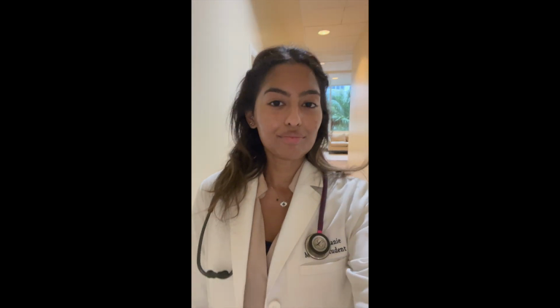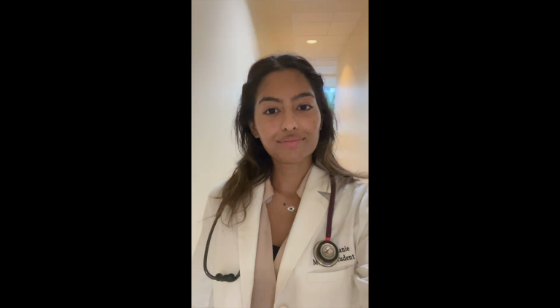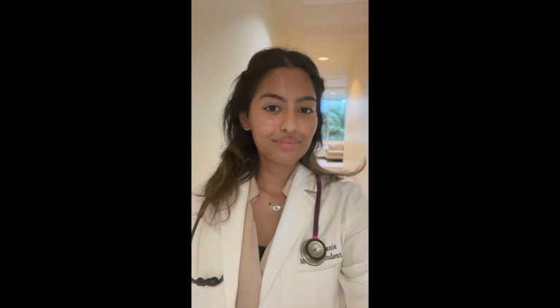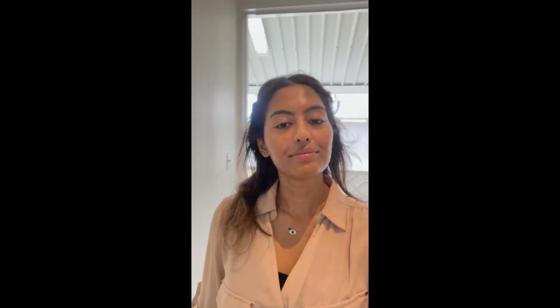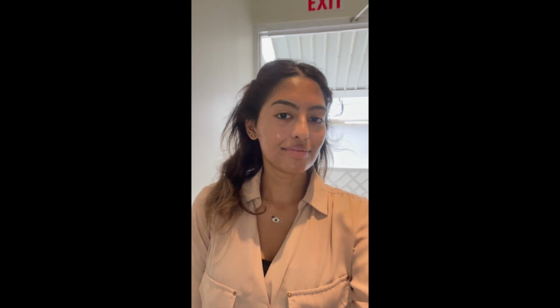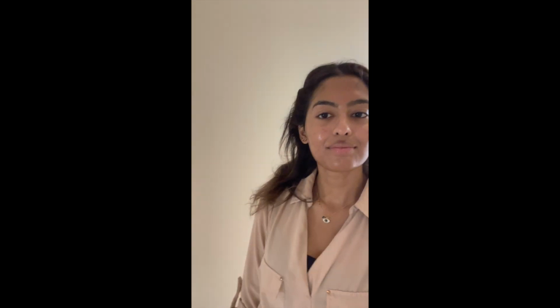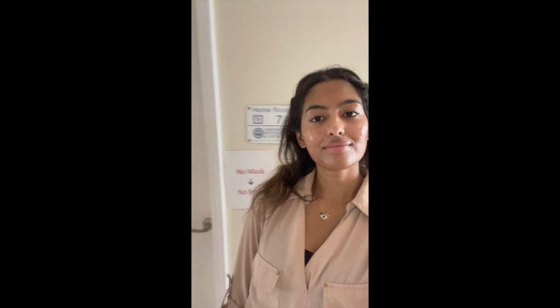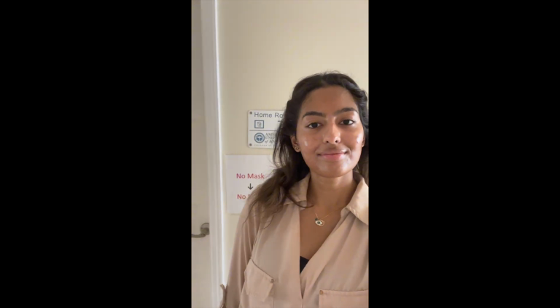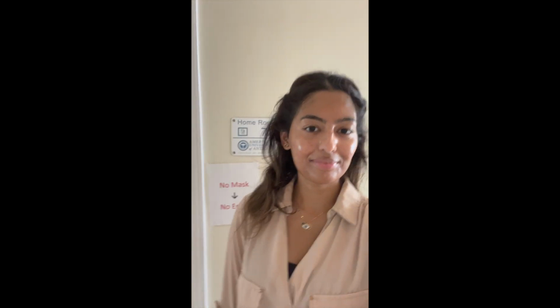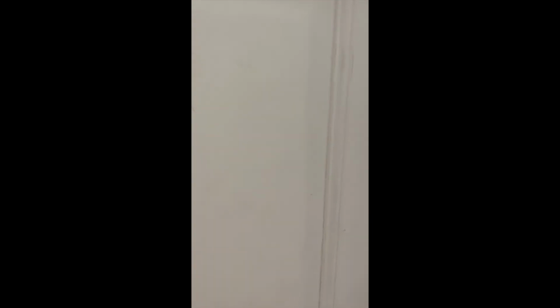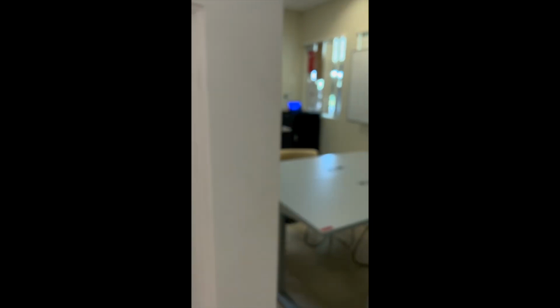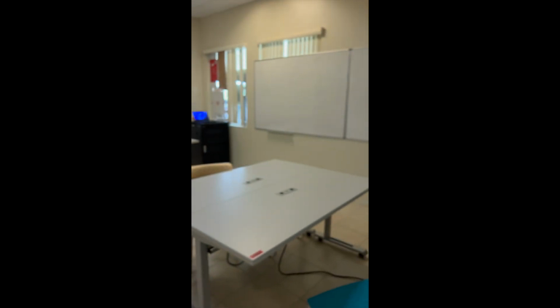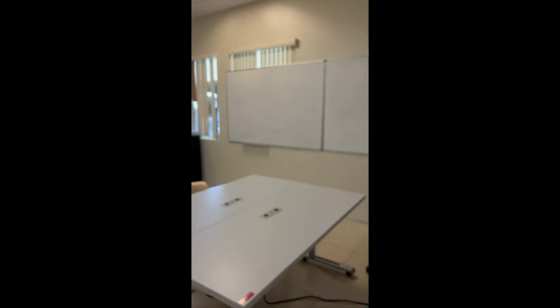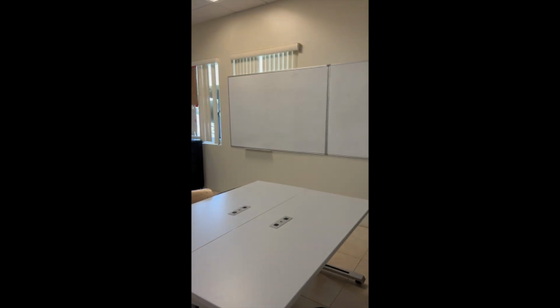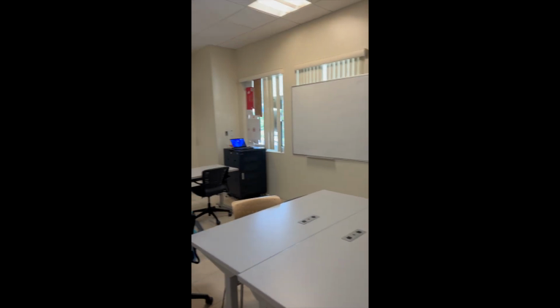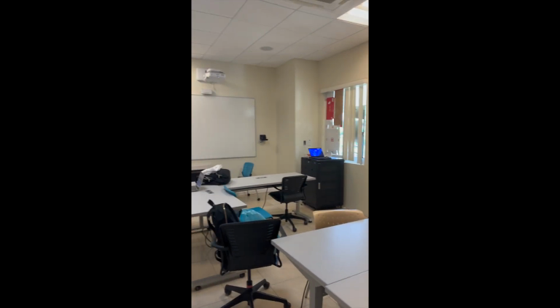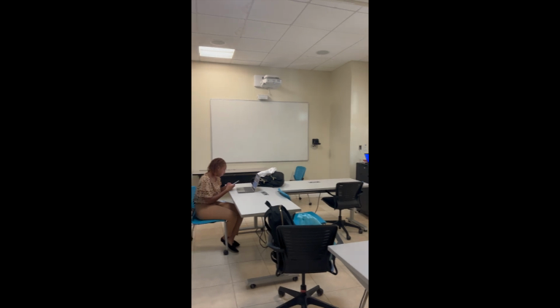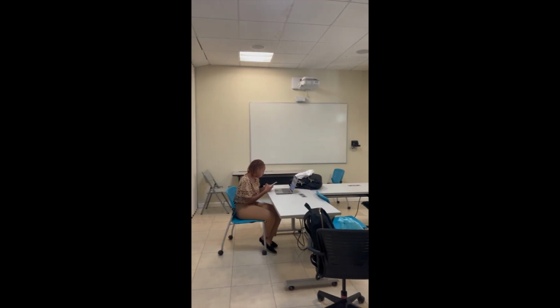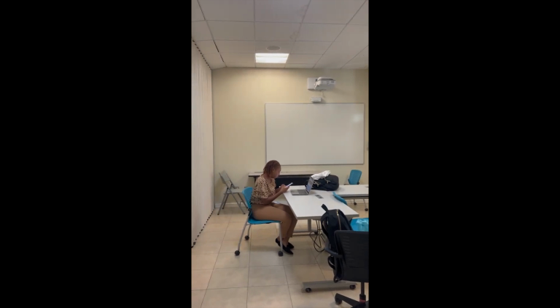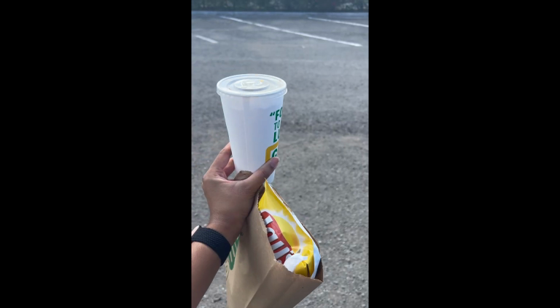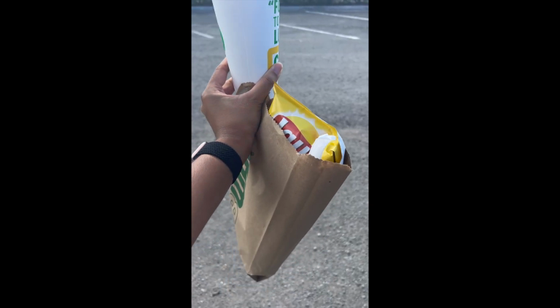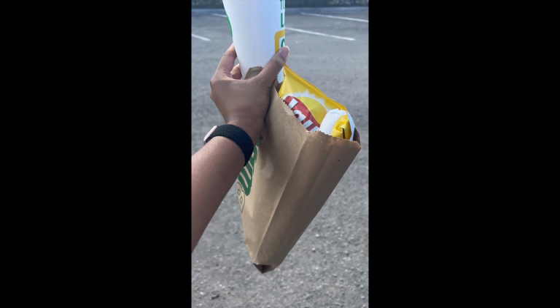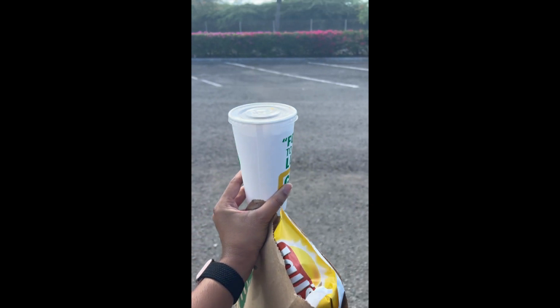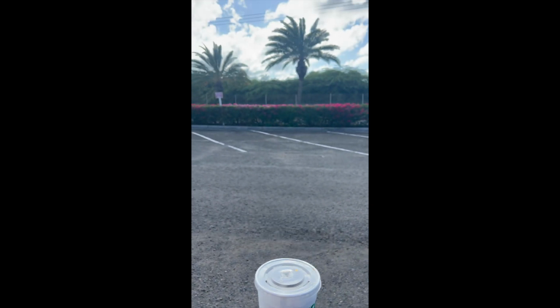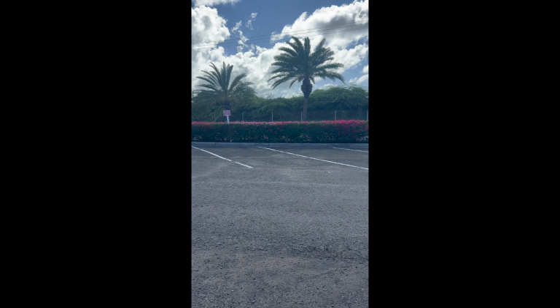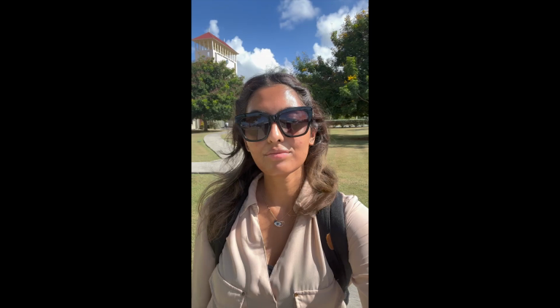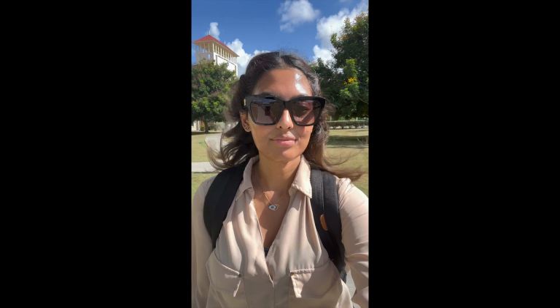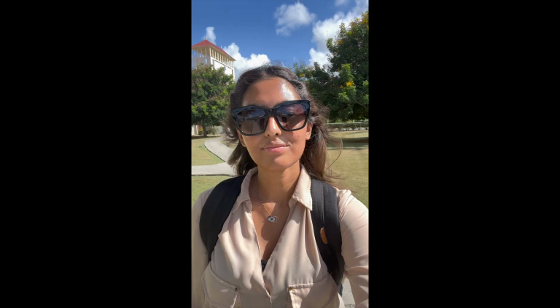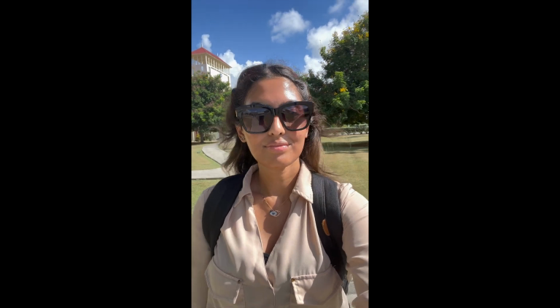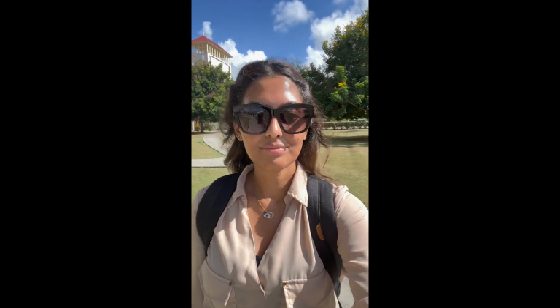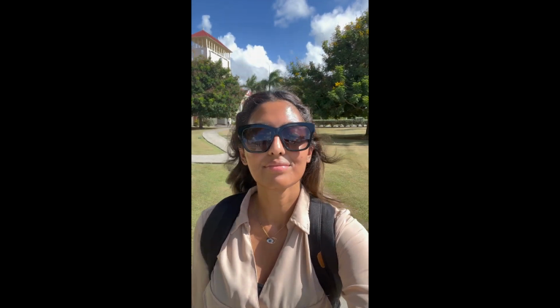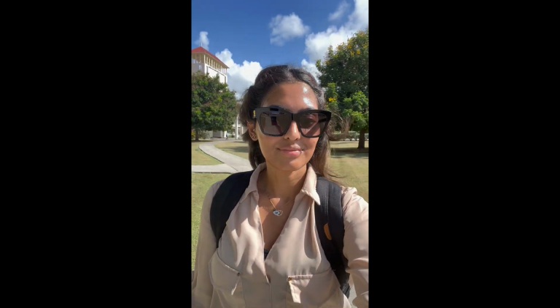So once our ICM session concluded, next we had small group. This is where we go over some difficult topics and questions that we found challenging during our lectures. And after small group, I quickly grabbed some lunch. Then it is time to go home and go over some lectures and get some studying in.